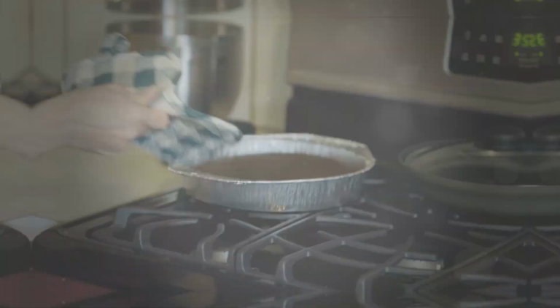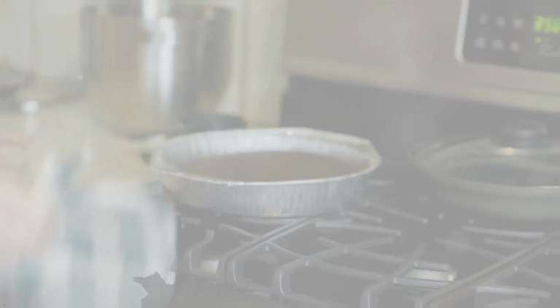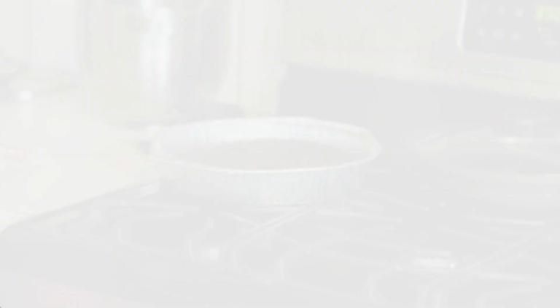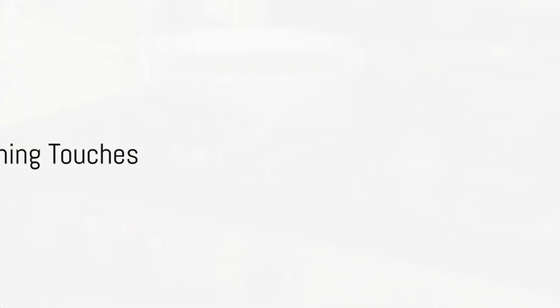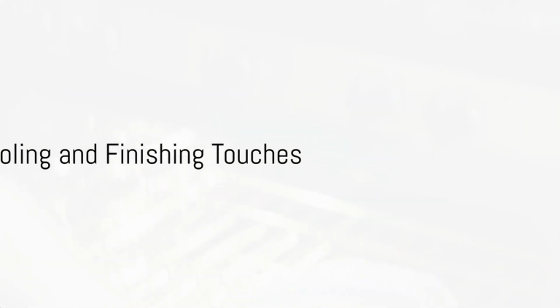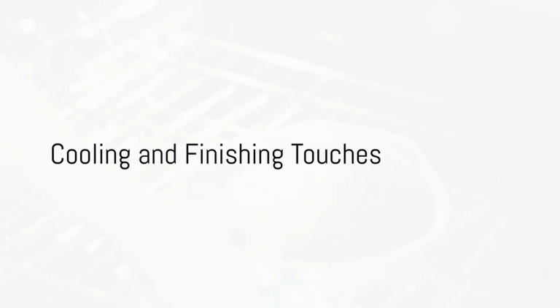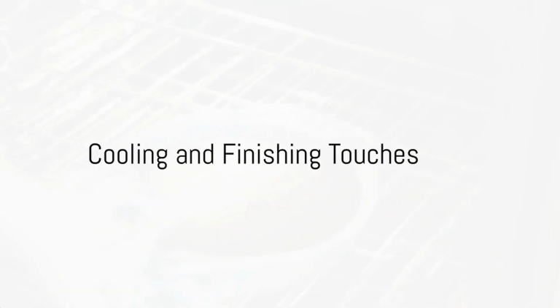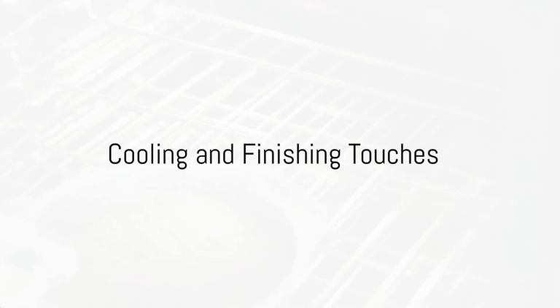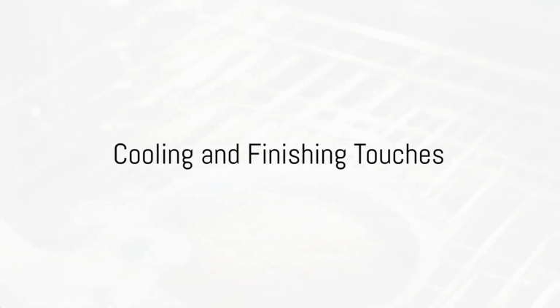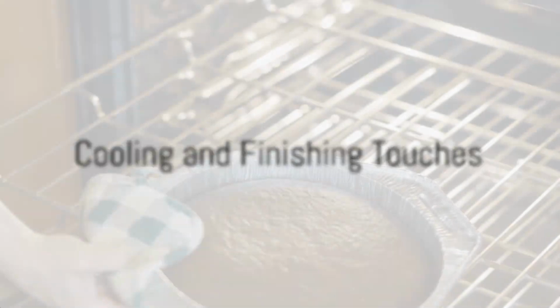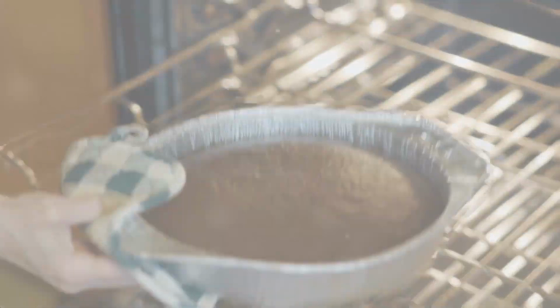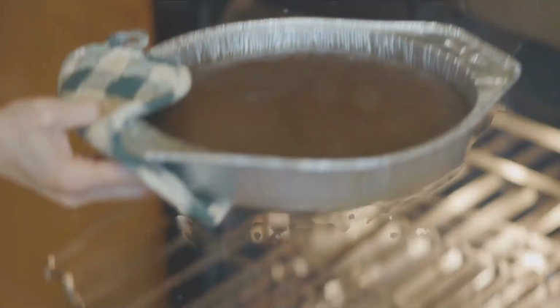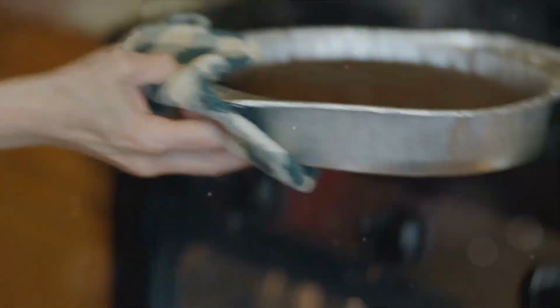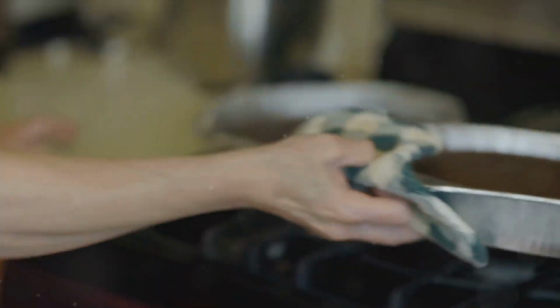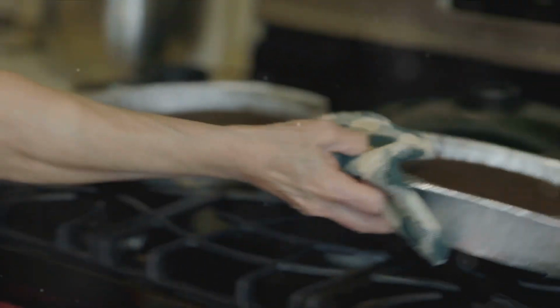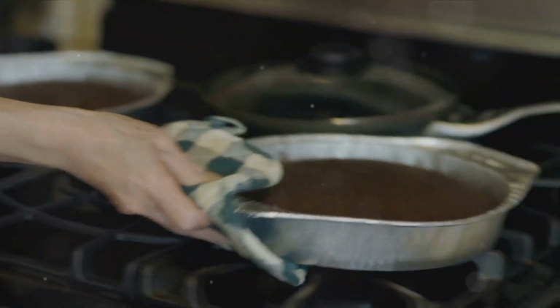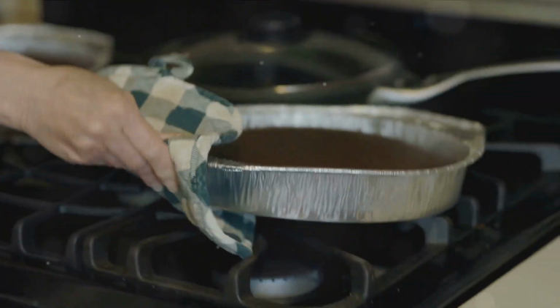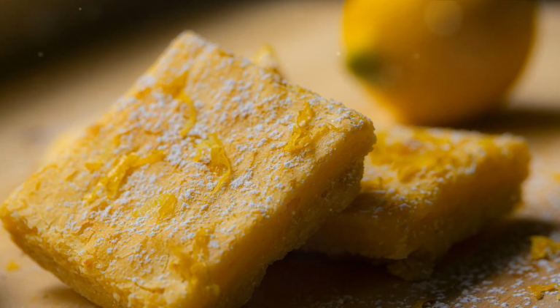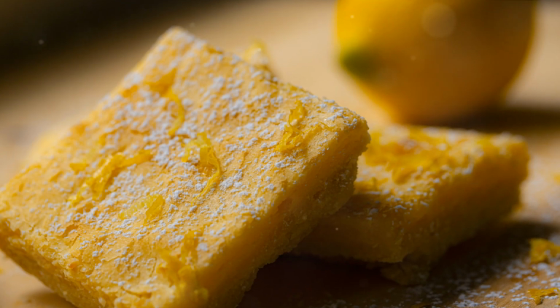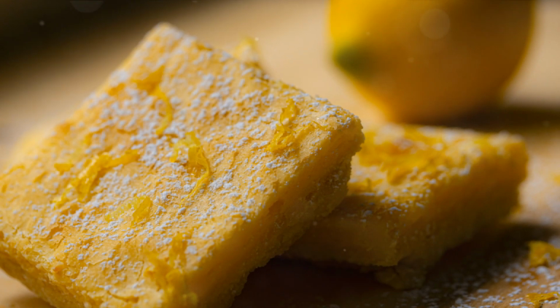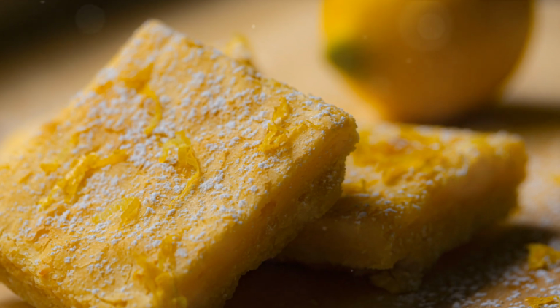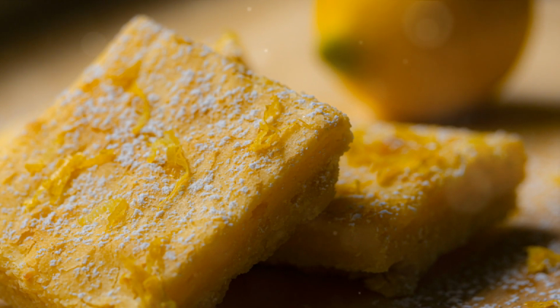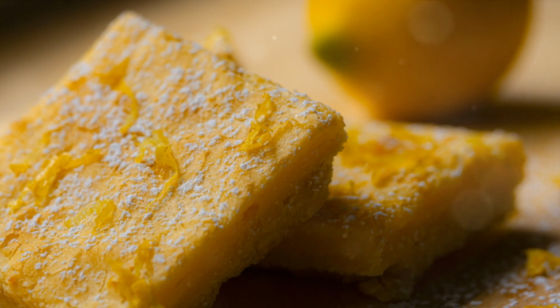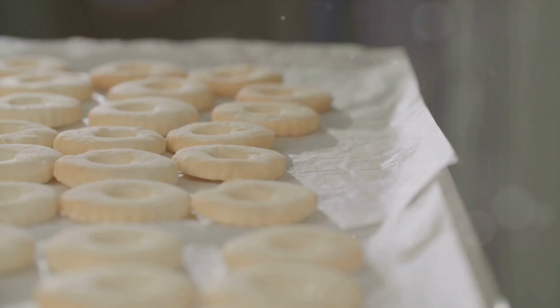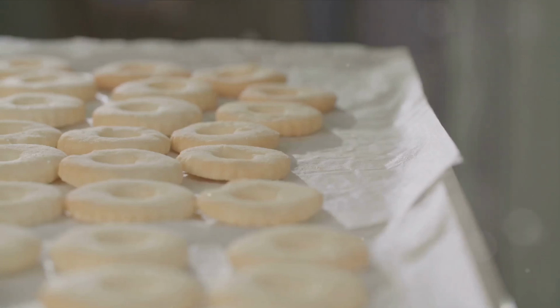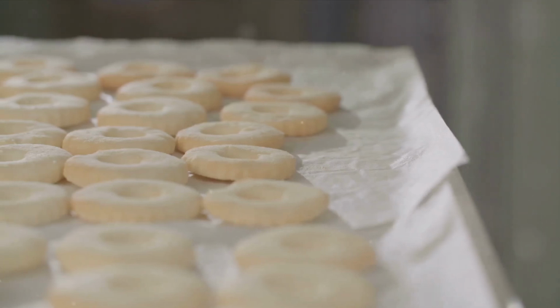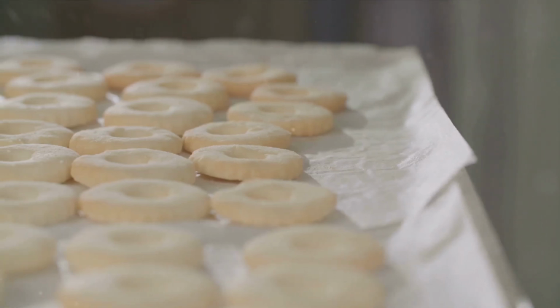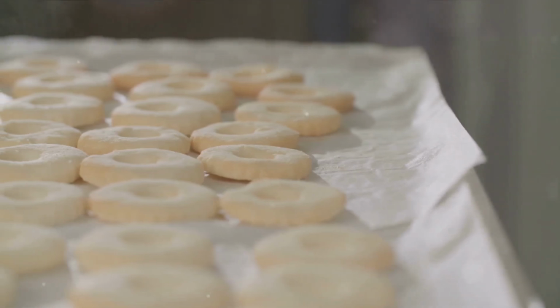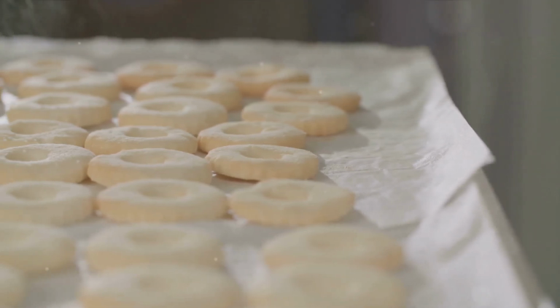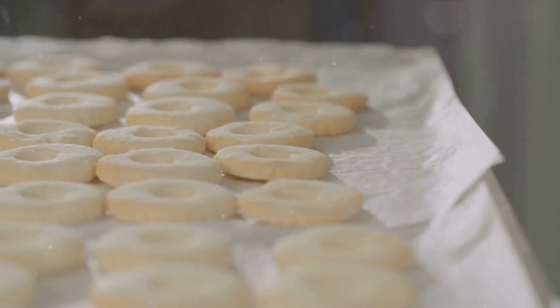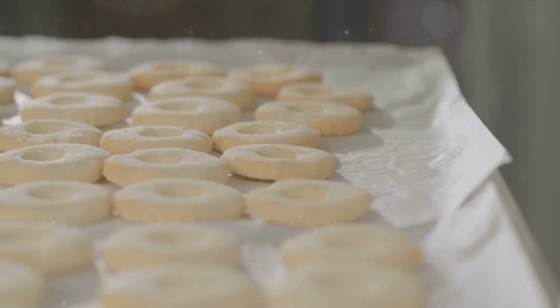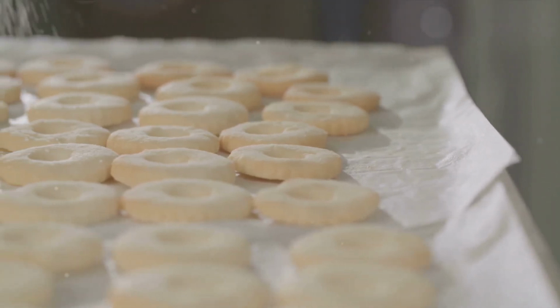When the time is up, remove the pan from the oven and let it cool in the pan on a wire rack. Once it's cool, dust the top with powdered sugar for a sweet finishing touch.